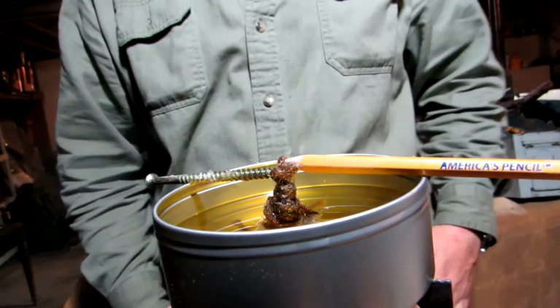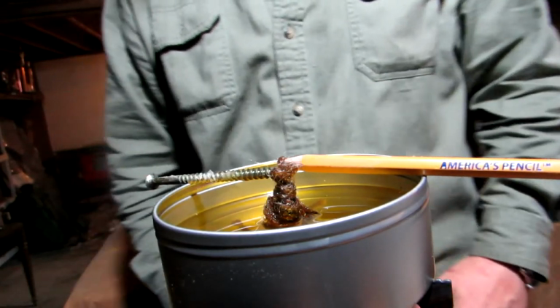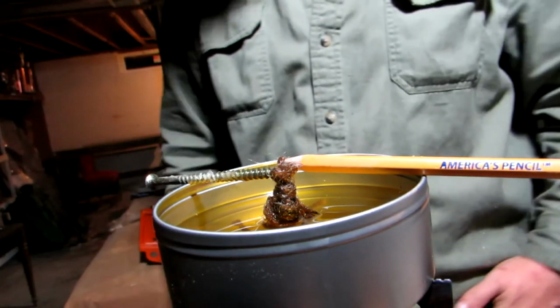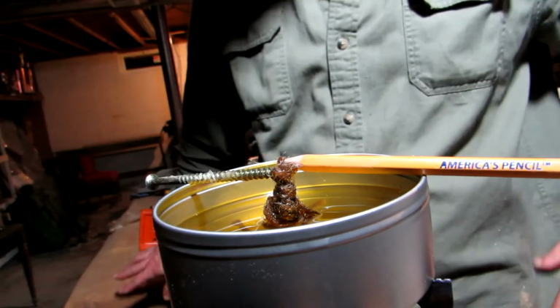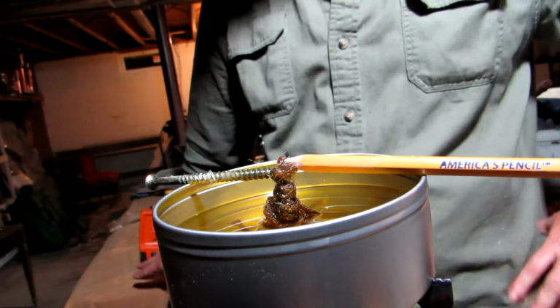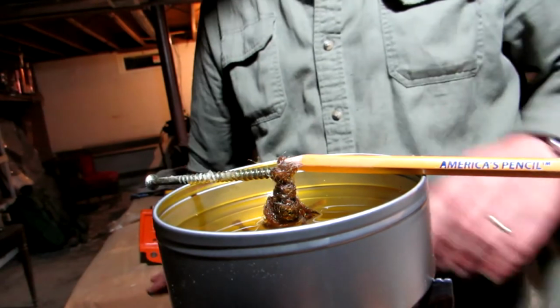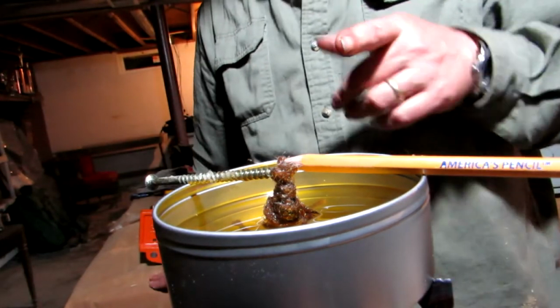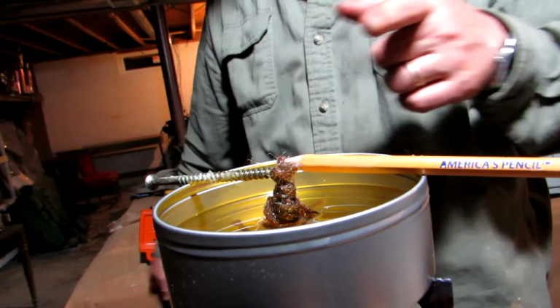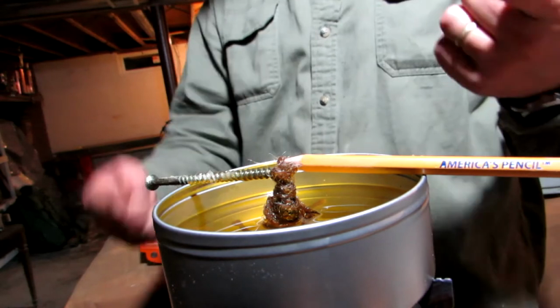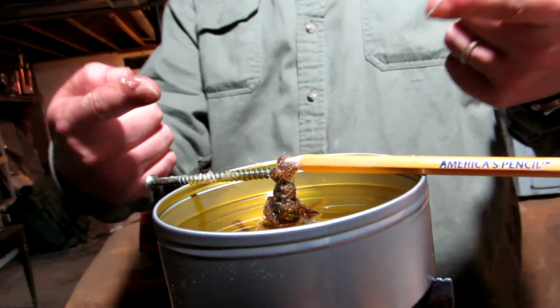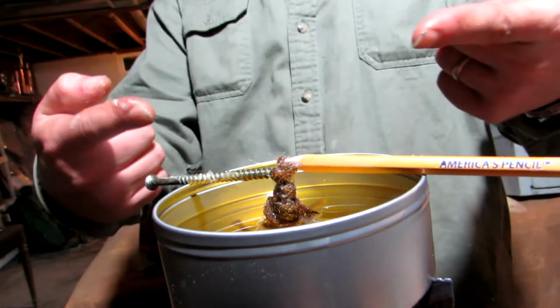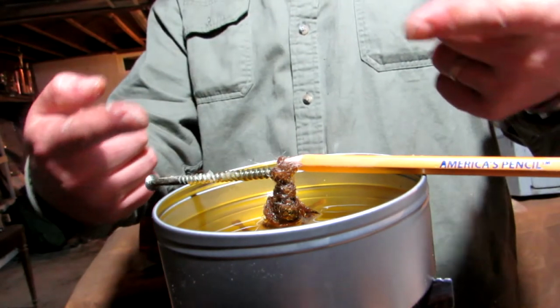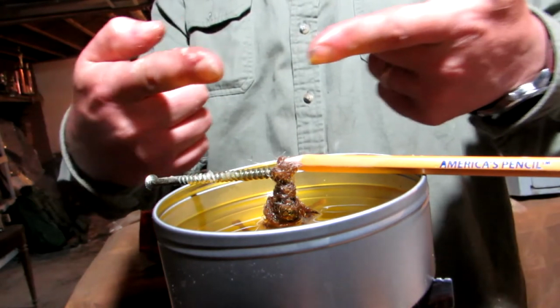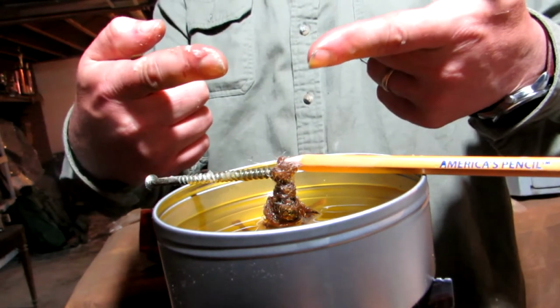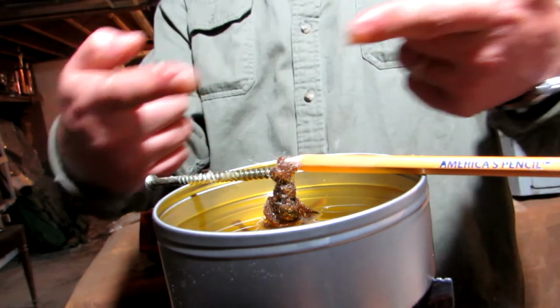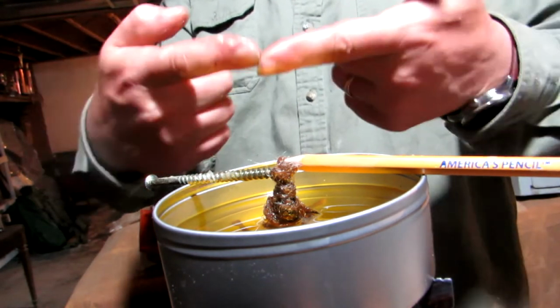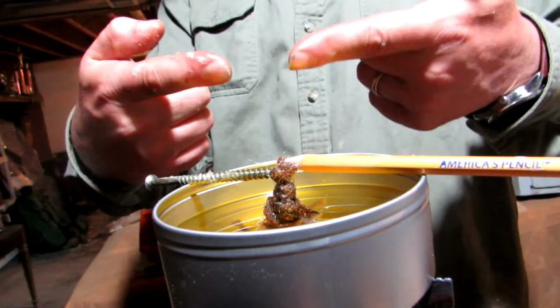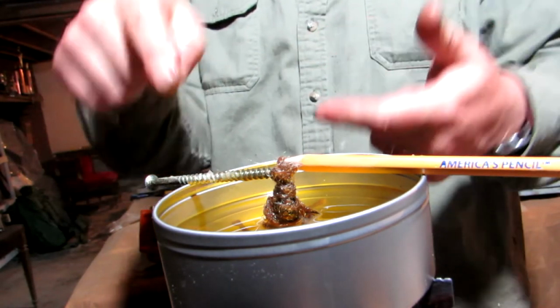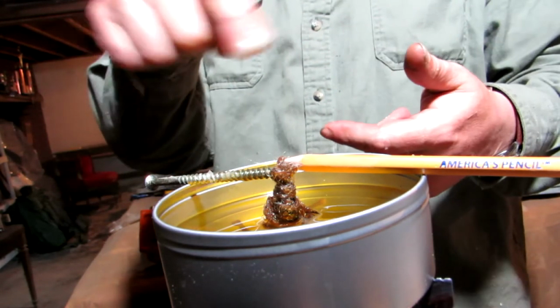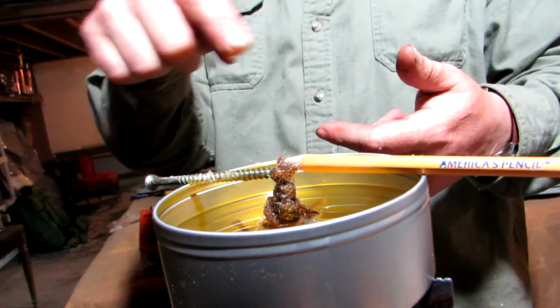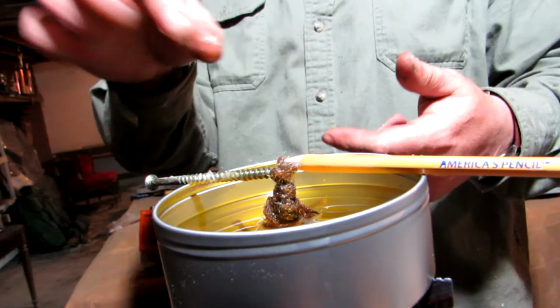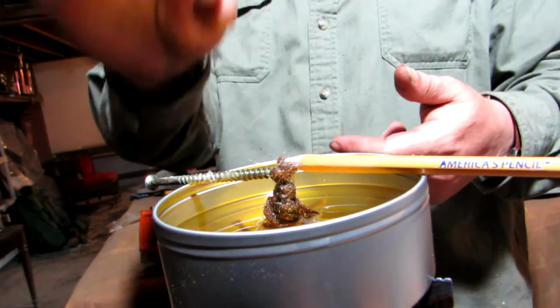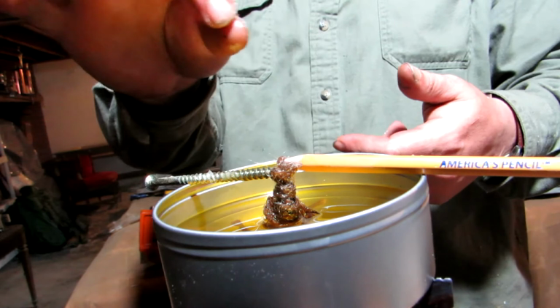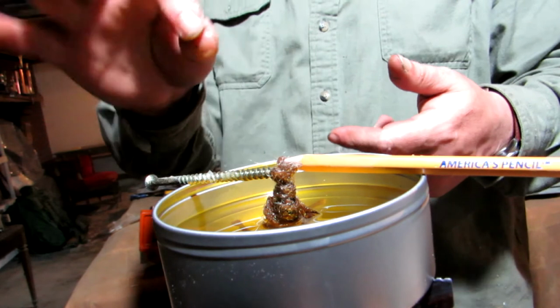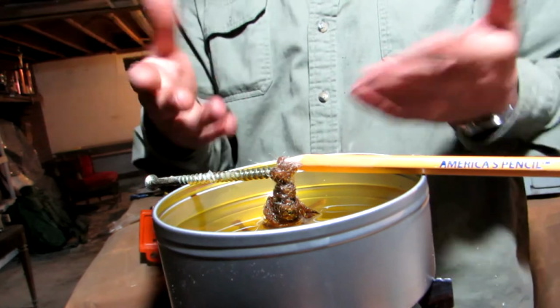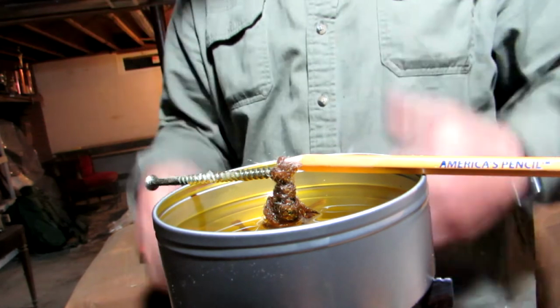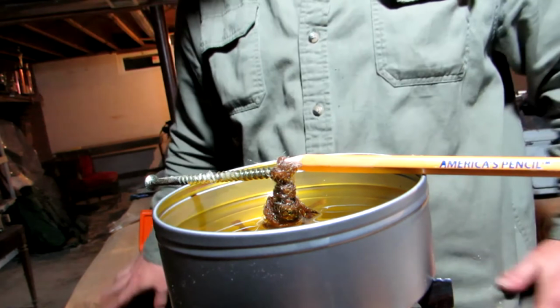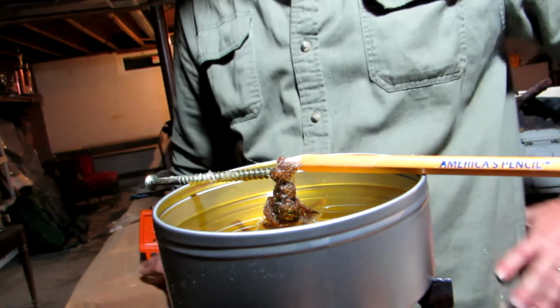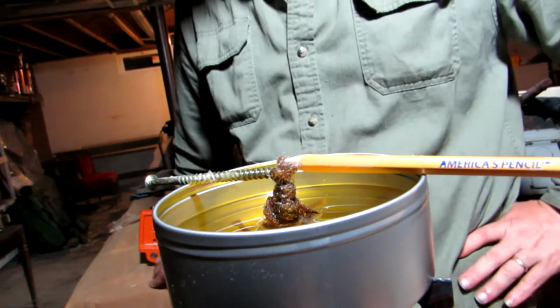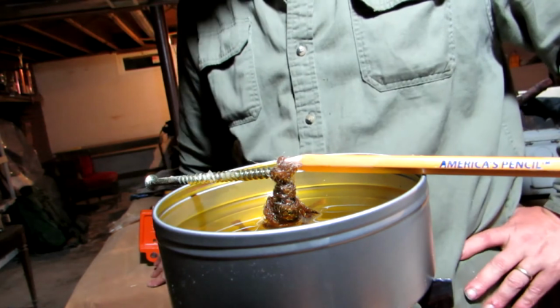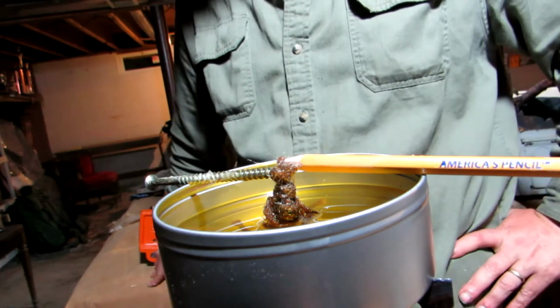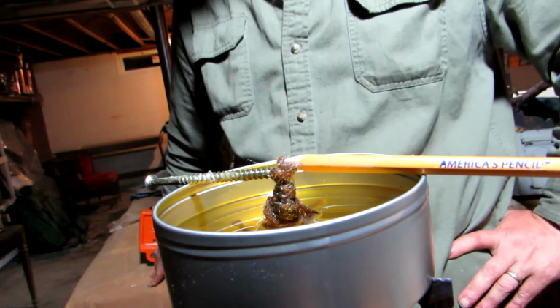Quick tip here: I just took basically a pencil and a screw, stuck it through the top of the wick that I twisted up to get it kind of centered. And then I'll just leave it sit there until everything cools down.